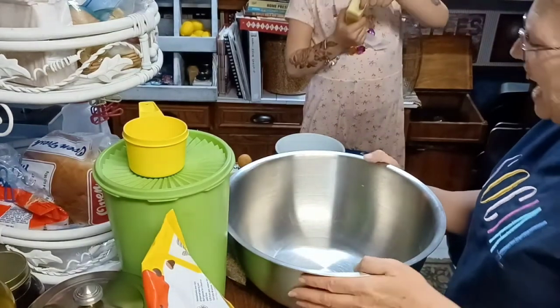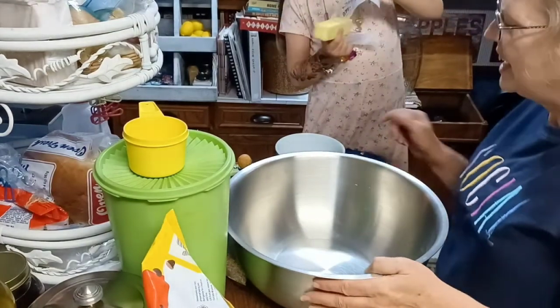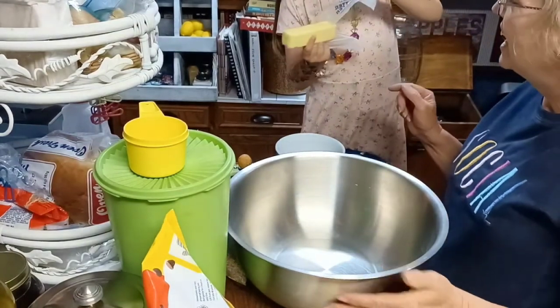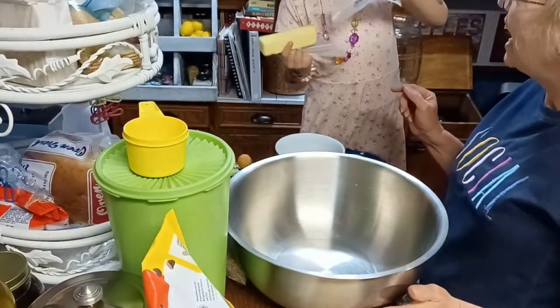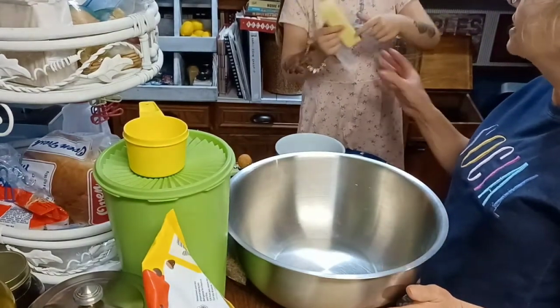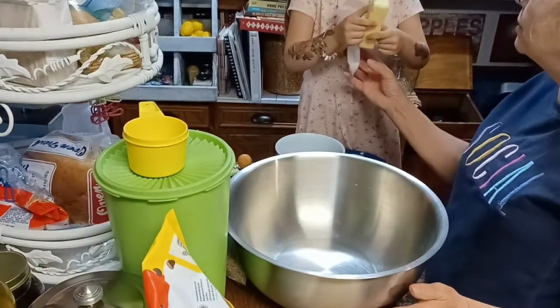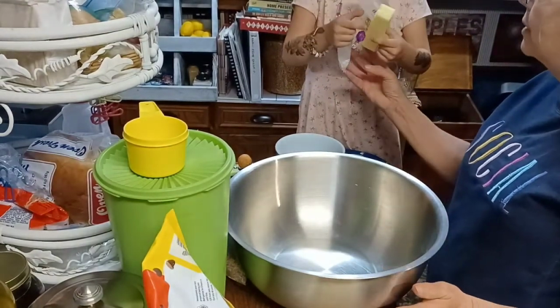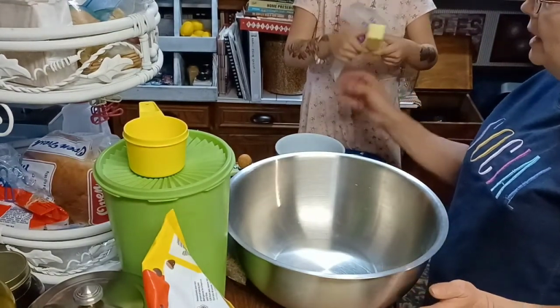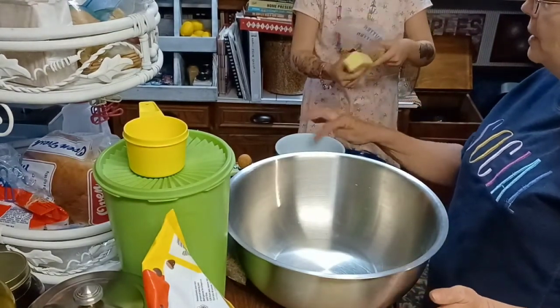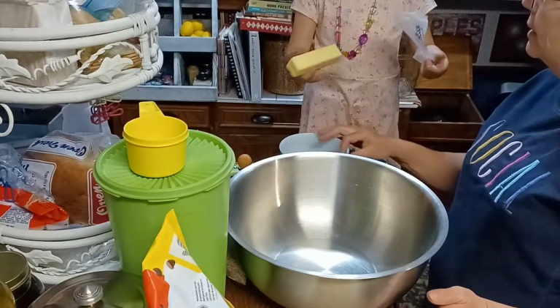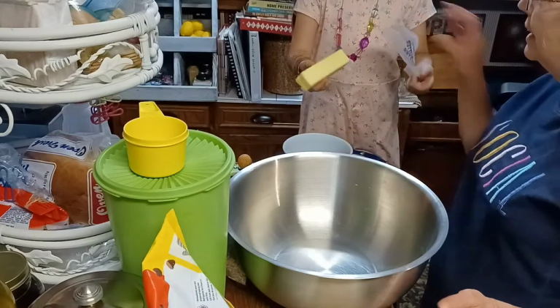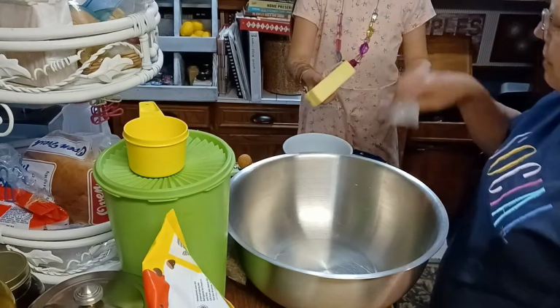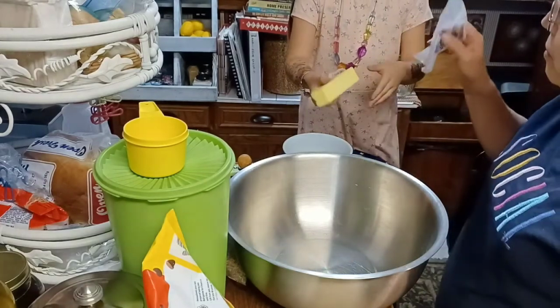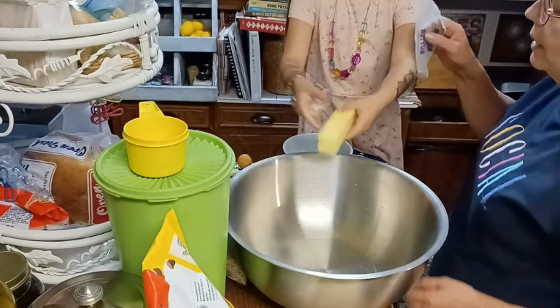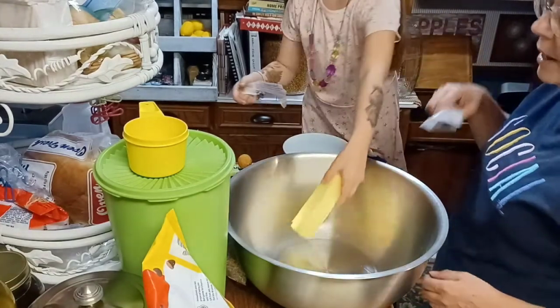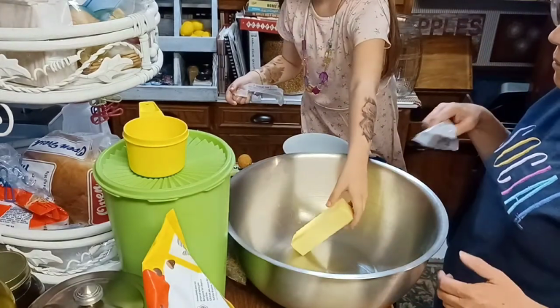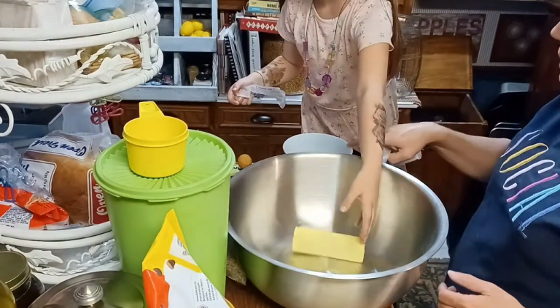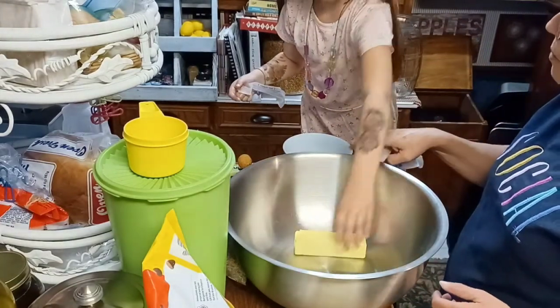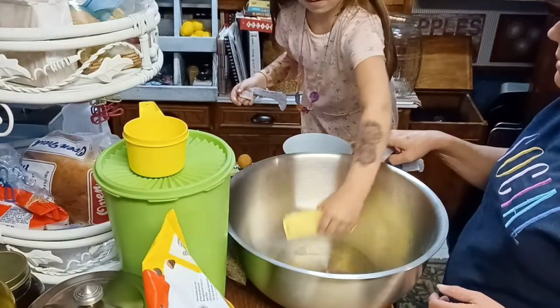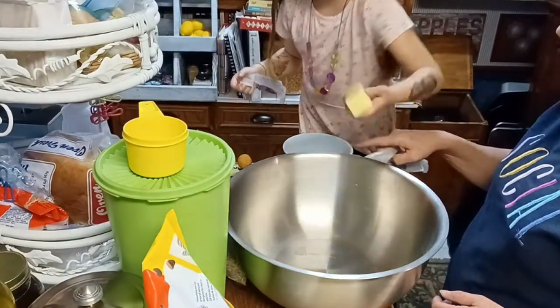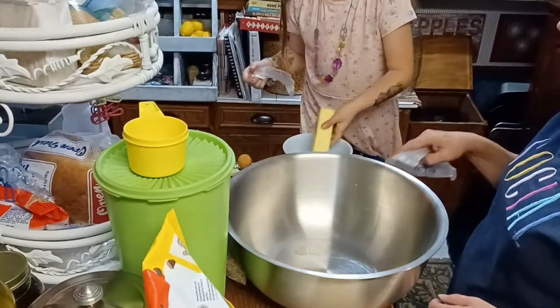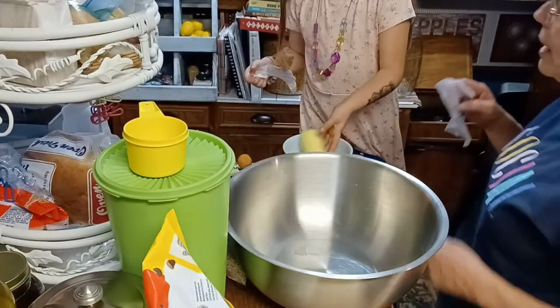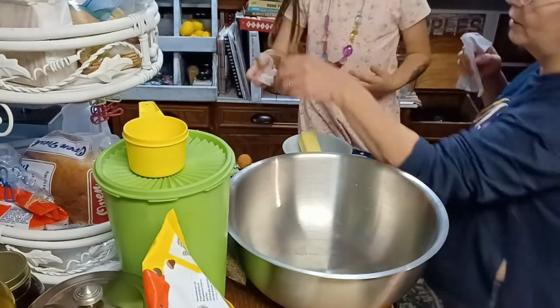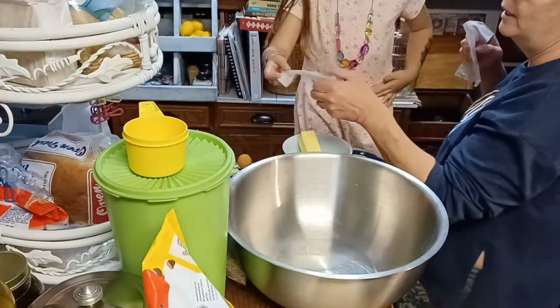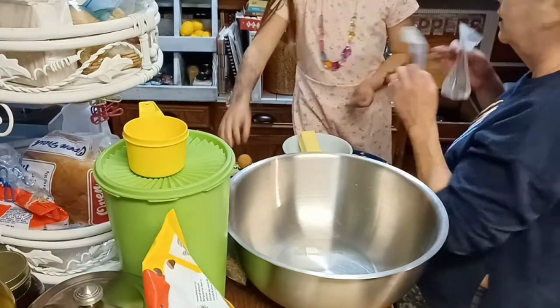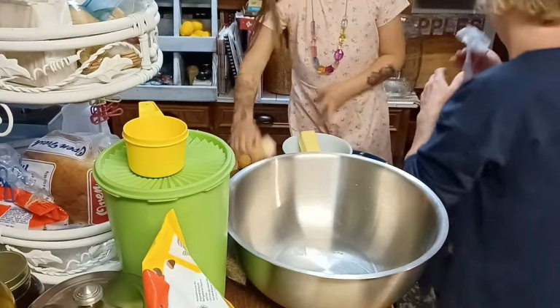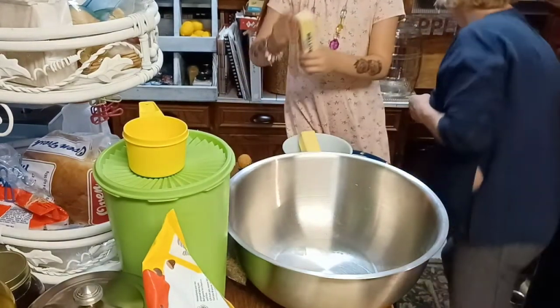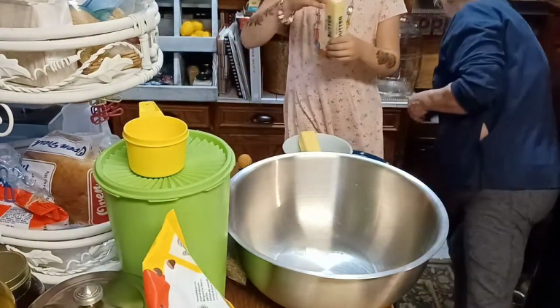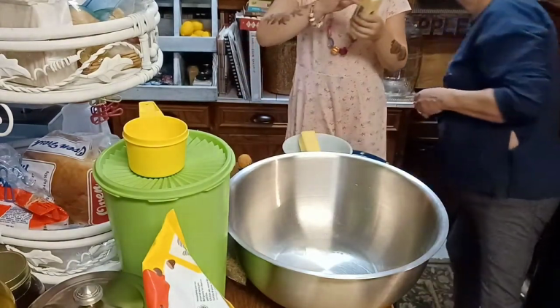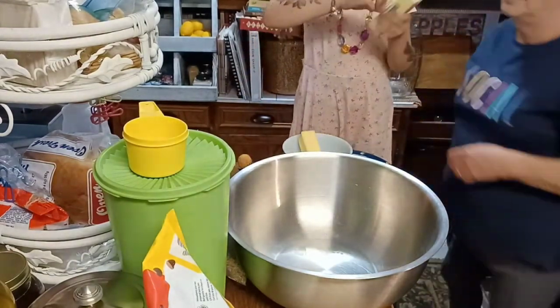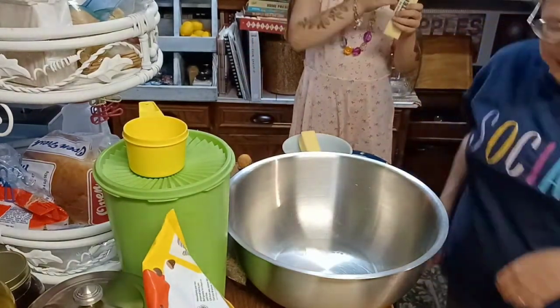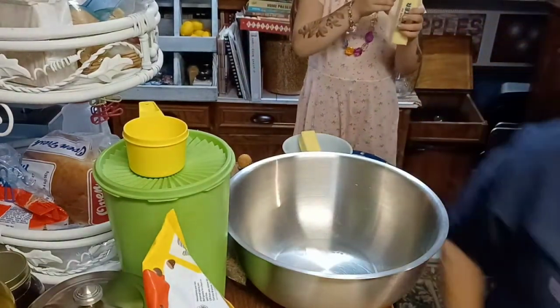Oh my gosh, this butter is so slippery. Ellie's going to open the butter. This butter is so slippery. Put it in the bowl — not that bowl. We've got to warm it. You have to soften the butter.